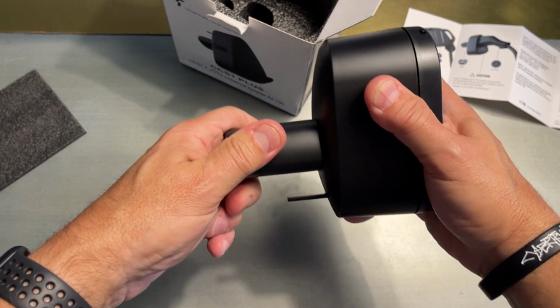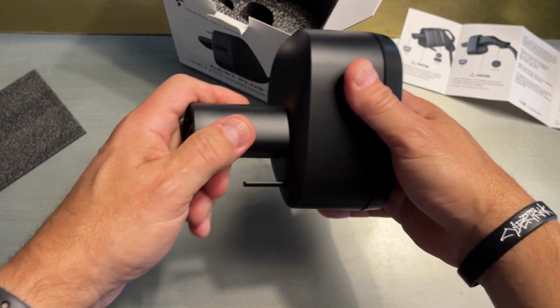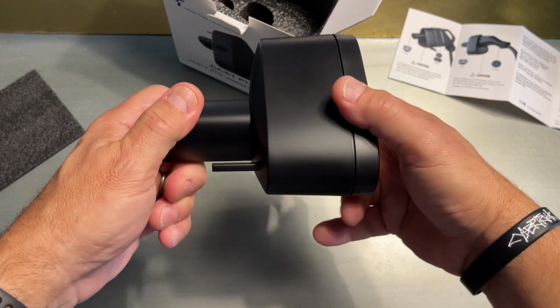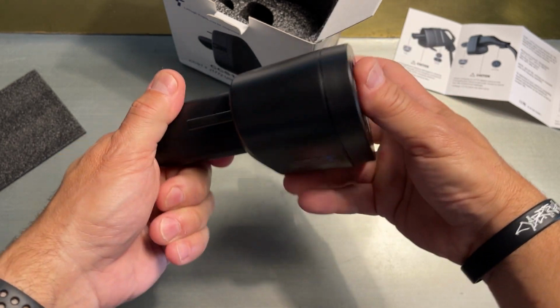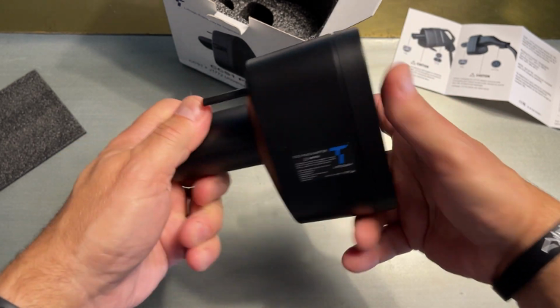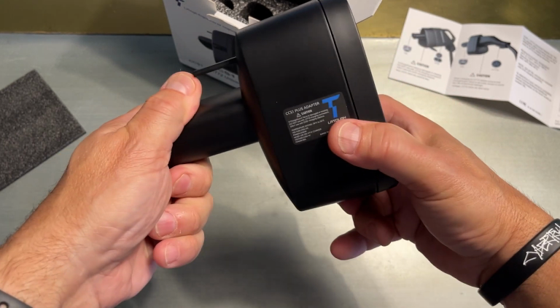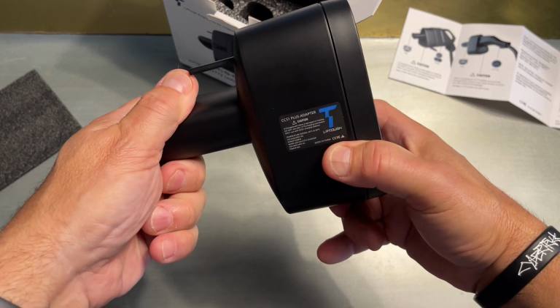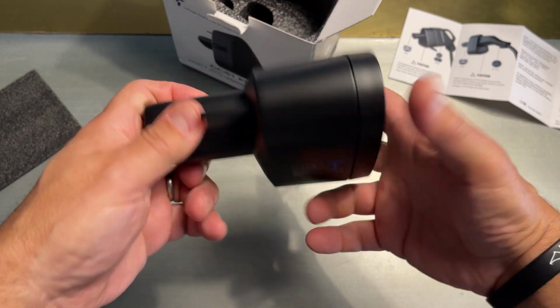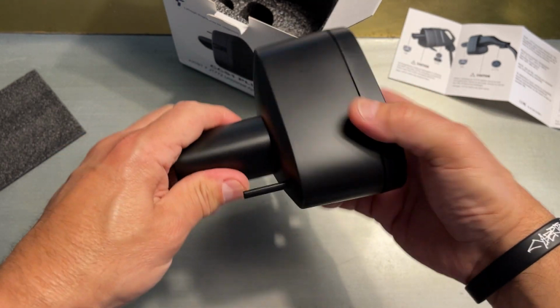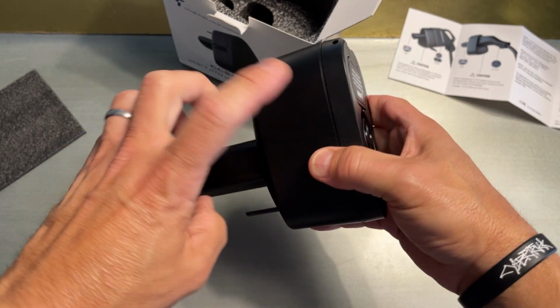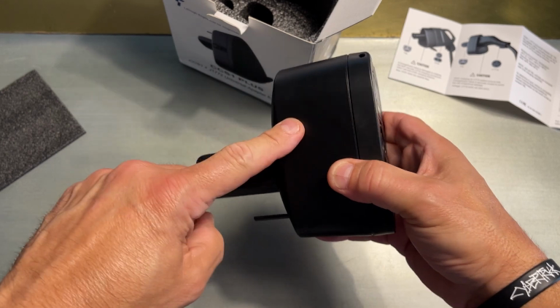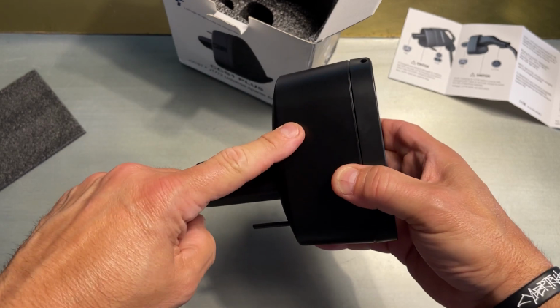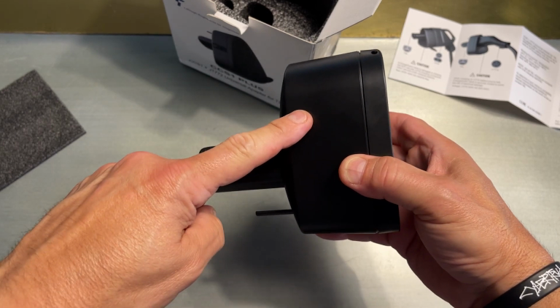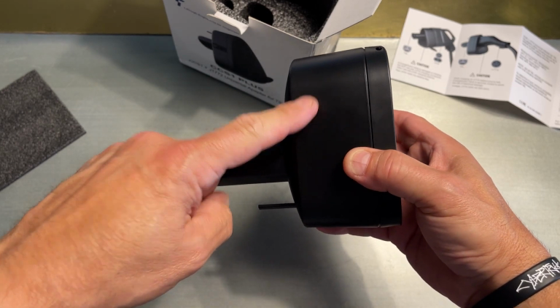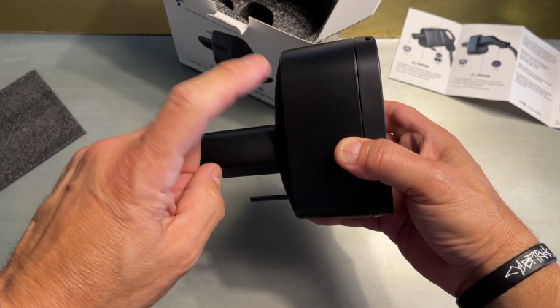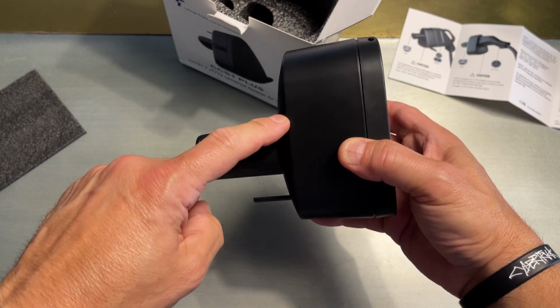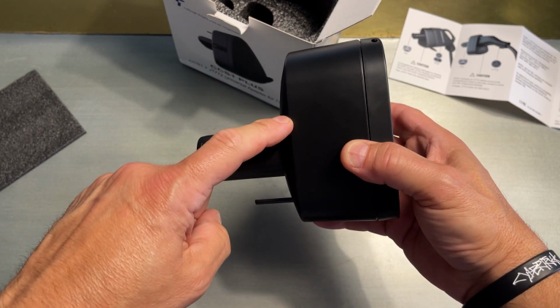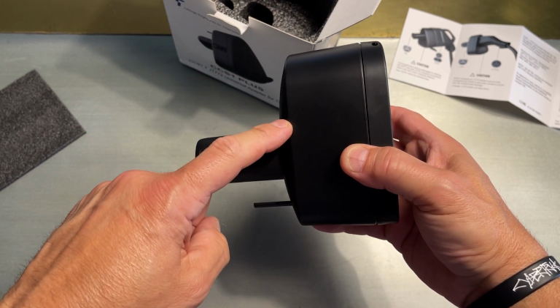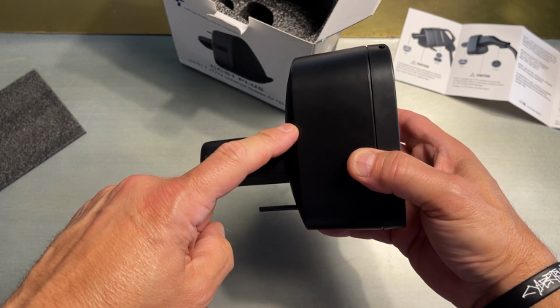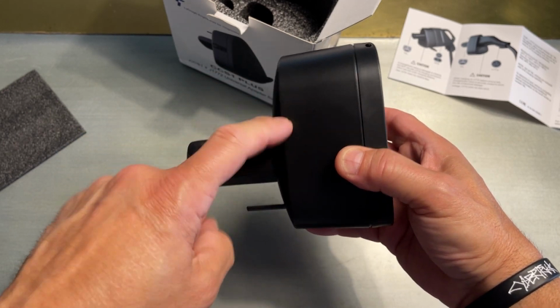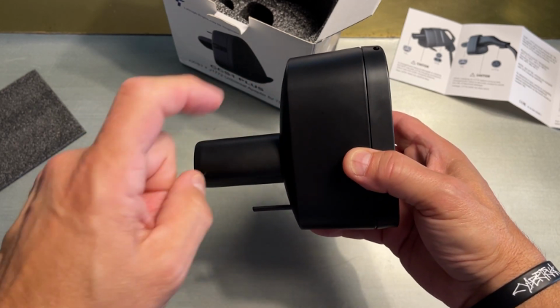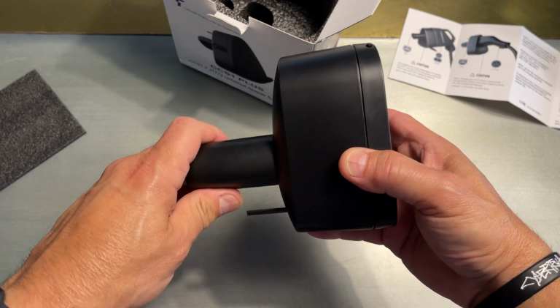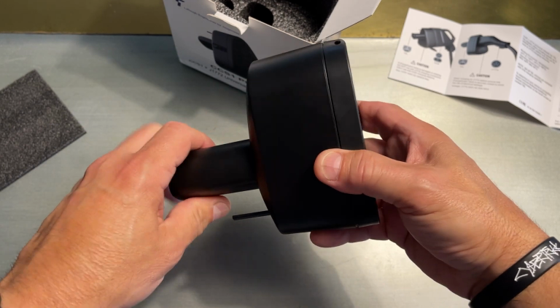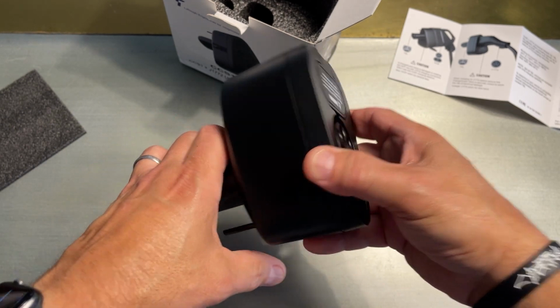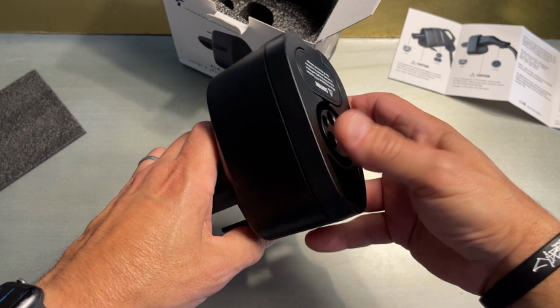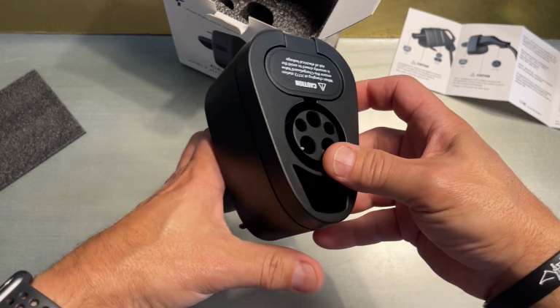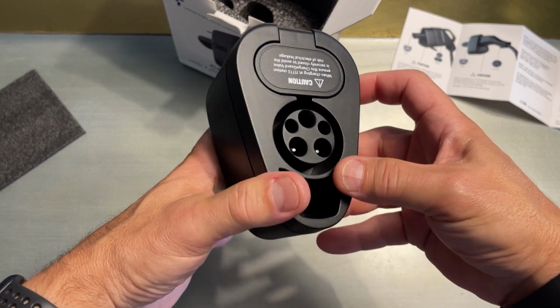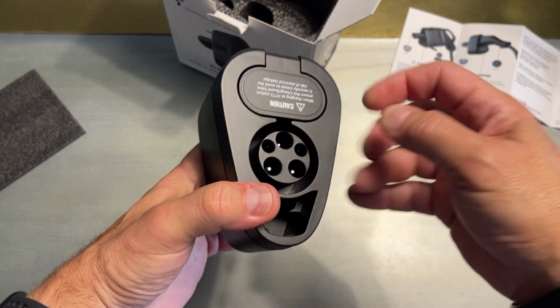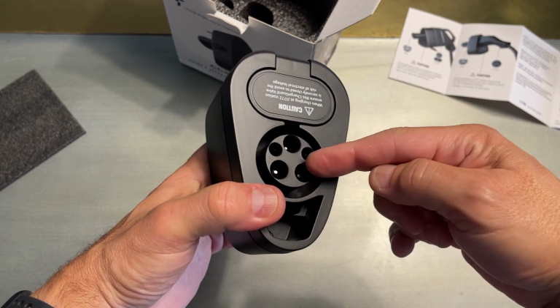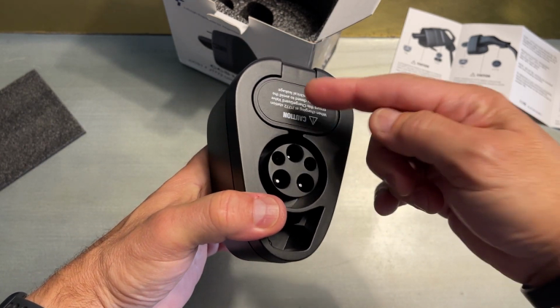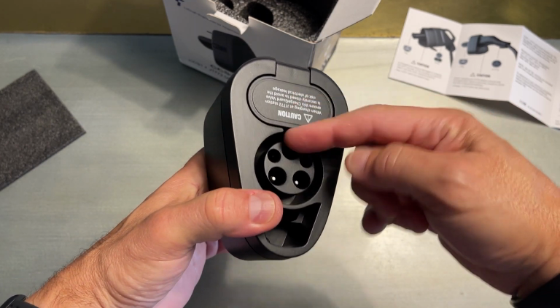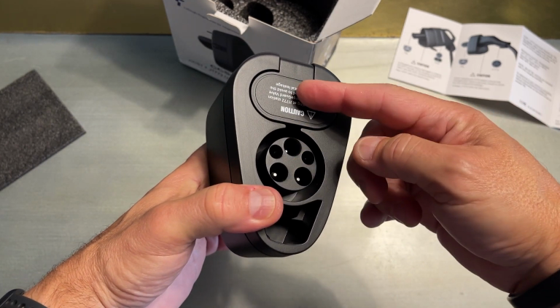I have the actual Tesla one of this, but it's just for DC — I don't actually think it works for level two. I'm going to give that a try. But anyway, we'll do this both level two and DC.